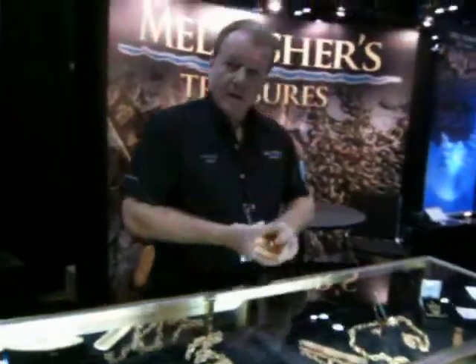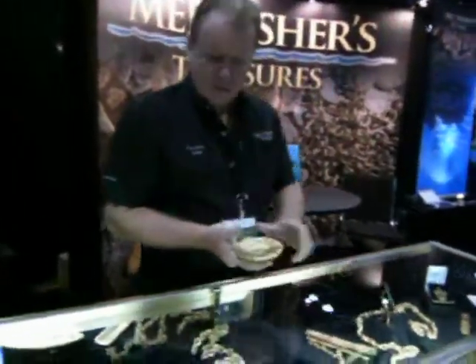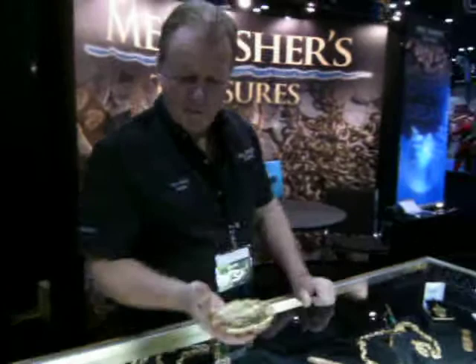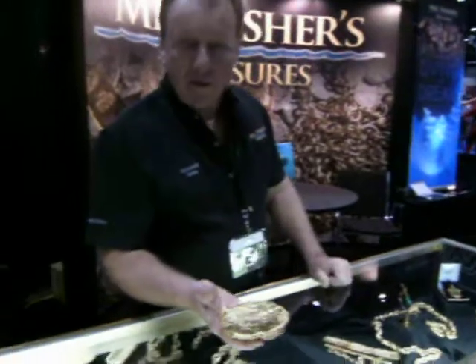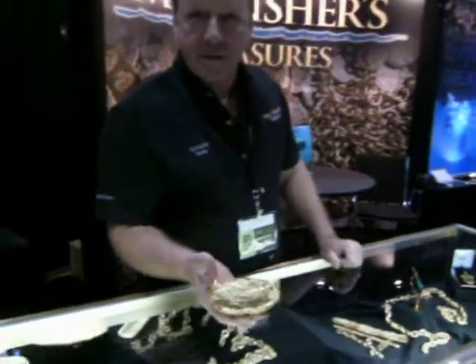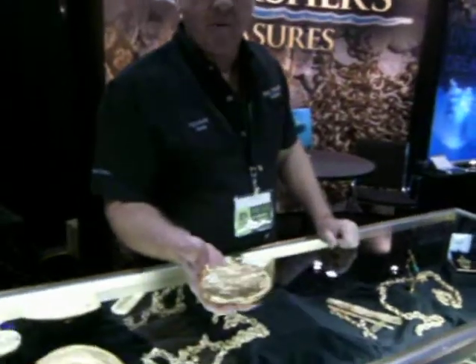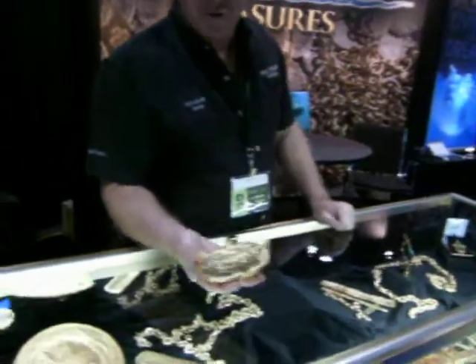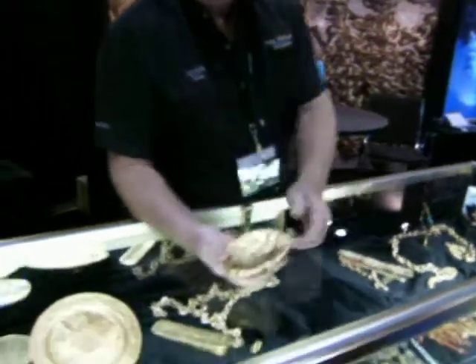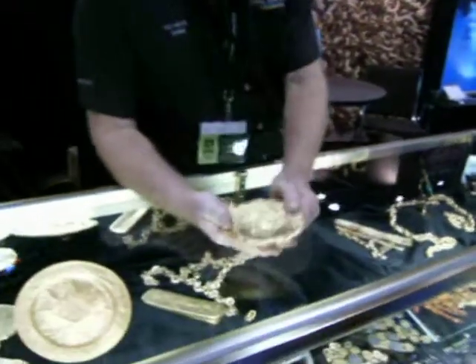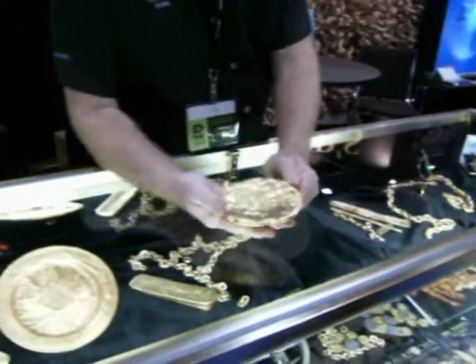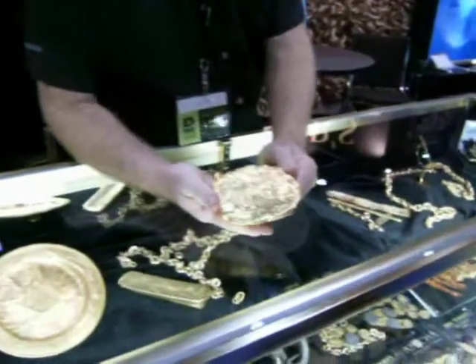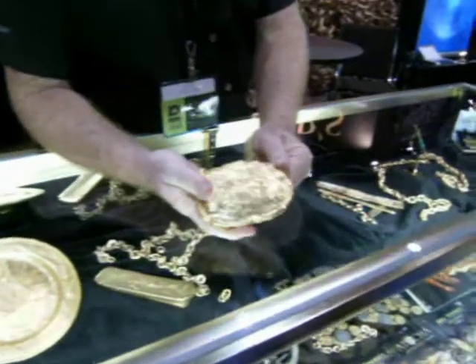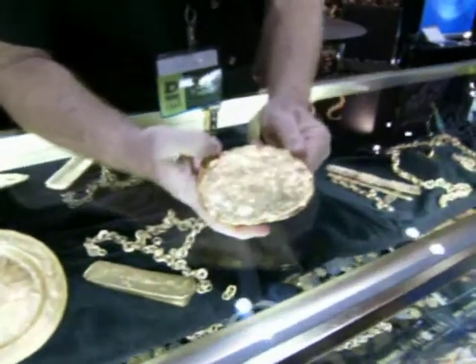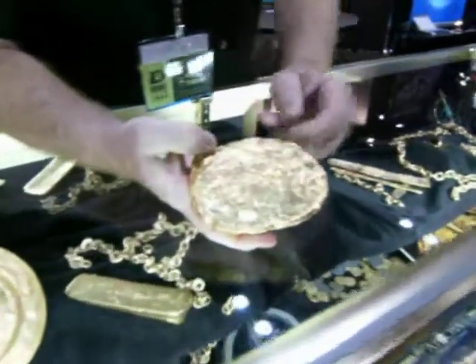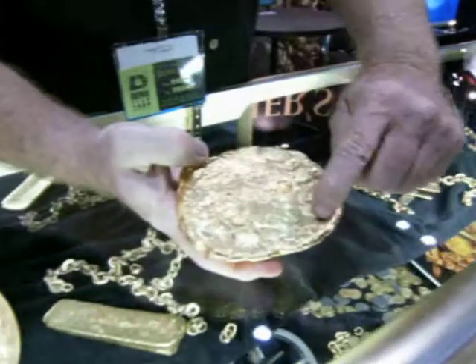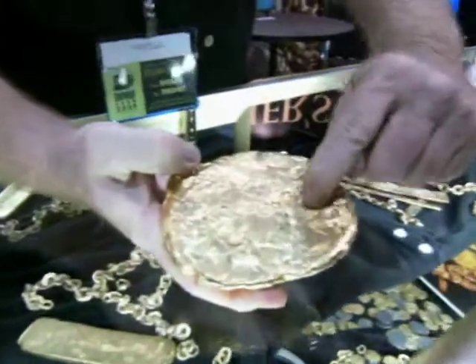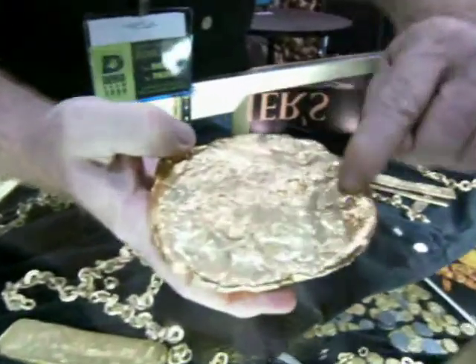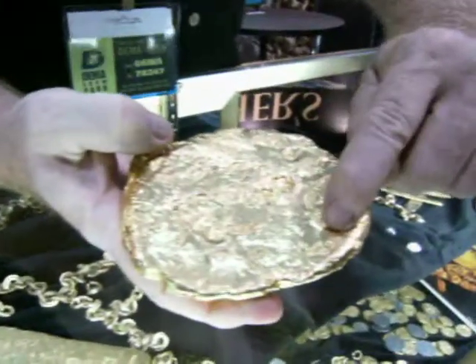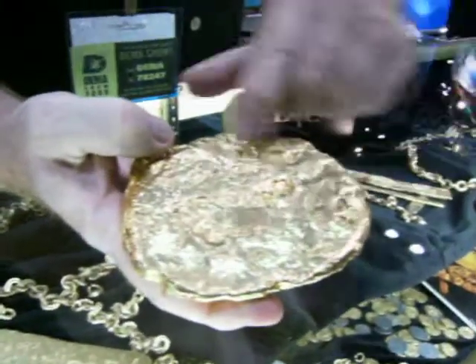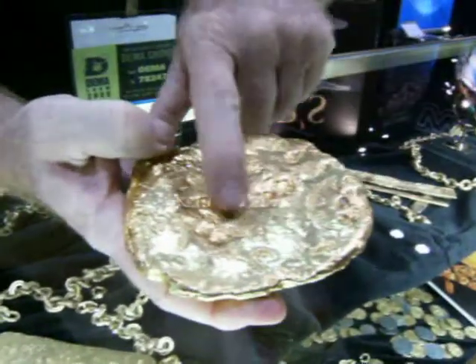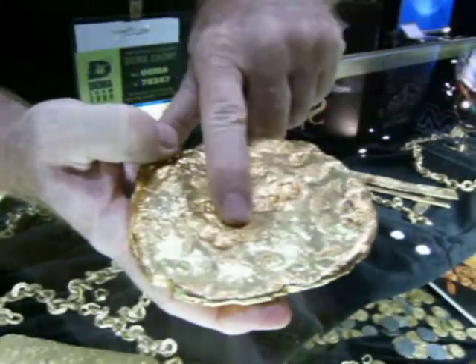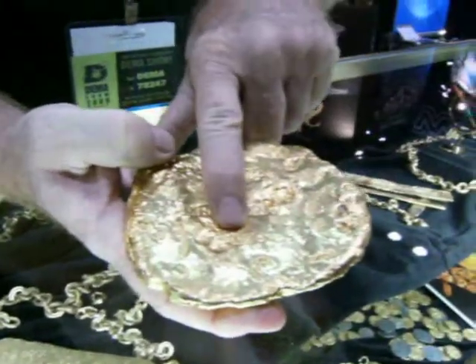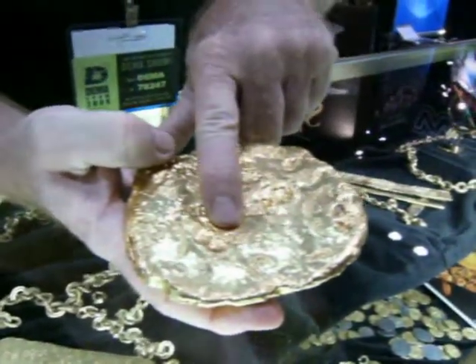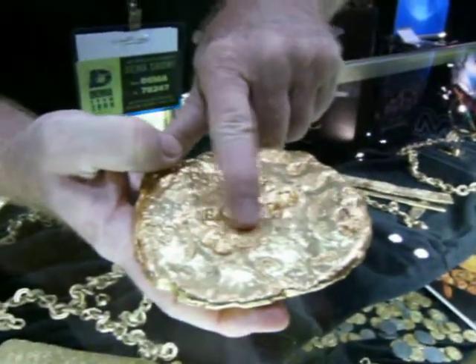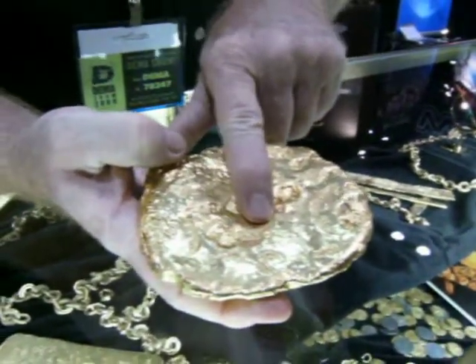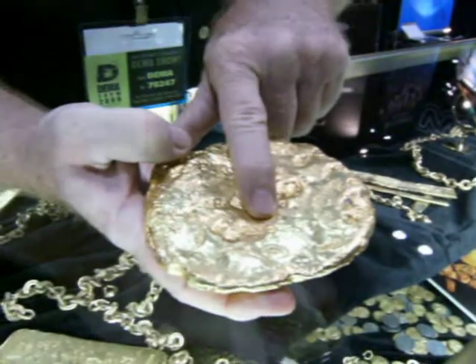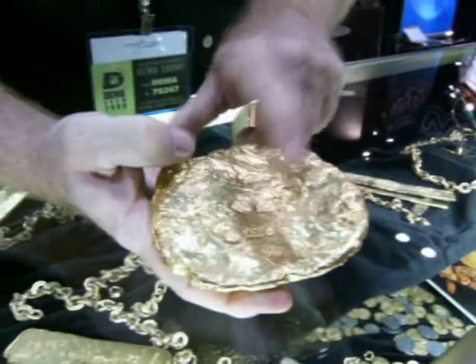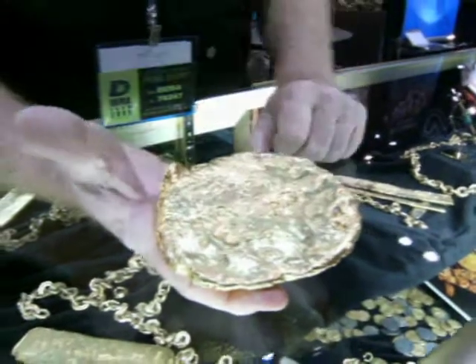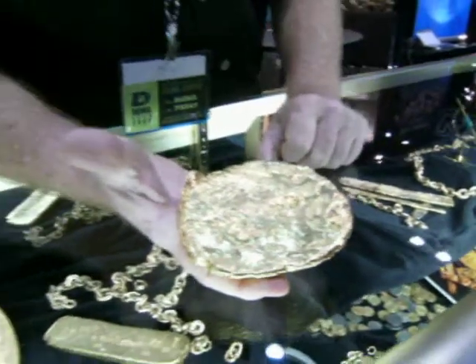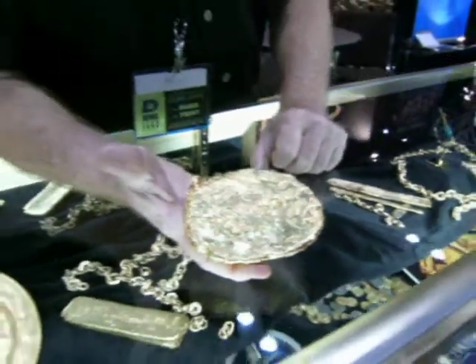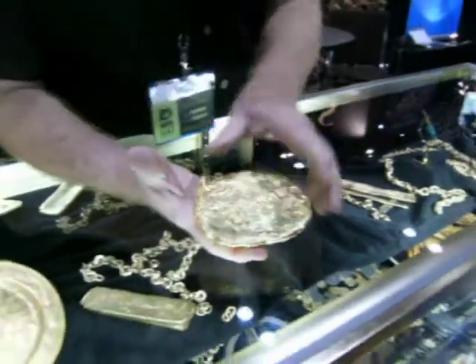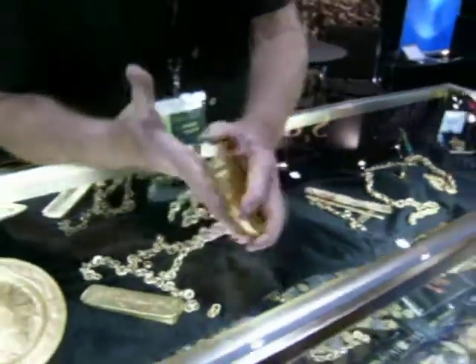This is an authentic gold test from the Atusha. It weighs about 4 pounds. It has the seal of the King of Spain, the purity marking of the gold, which is 20 and a half carats. And it's a sand carat.